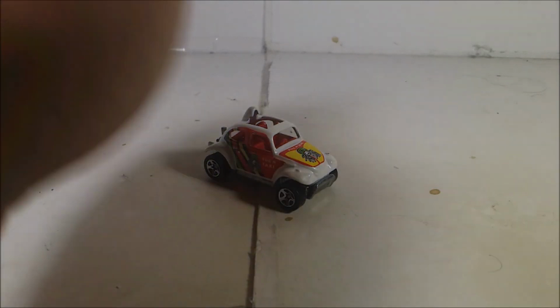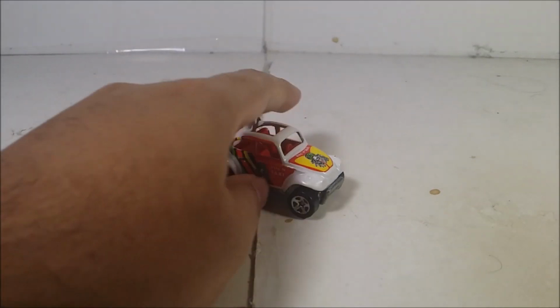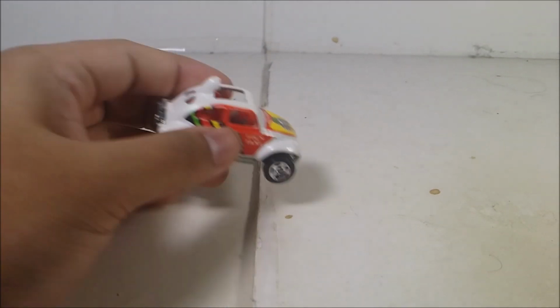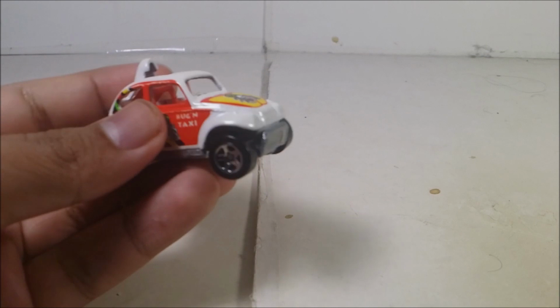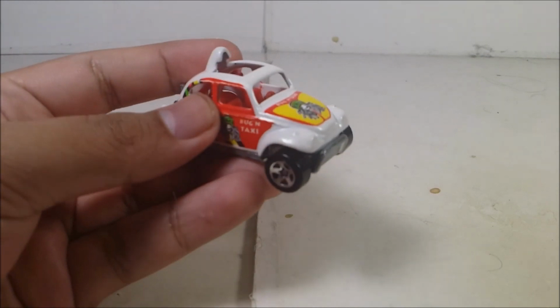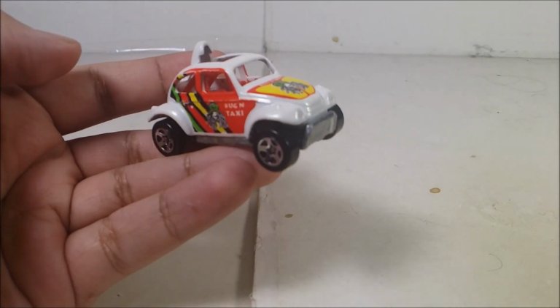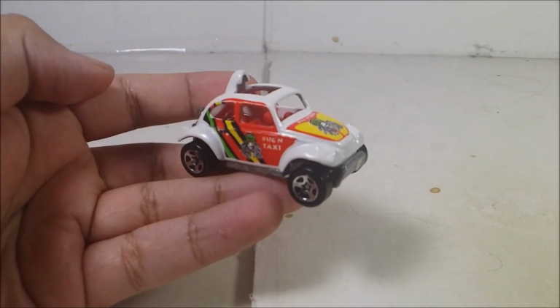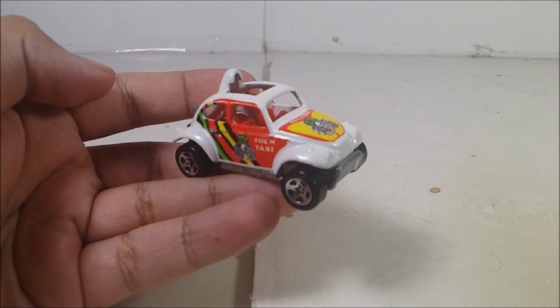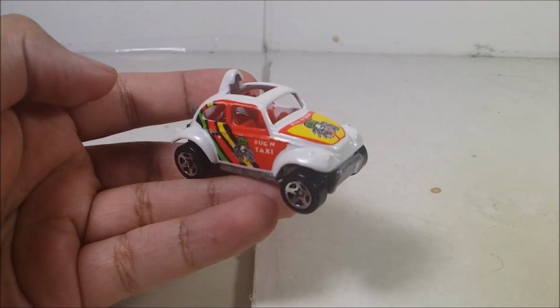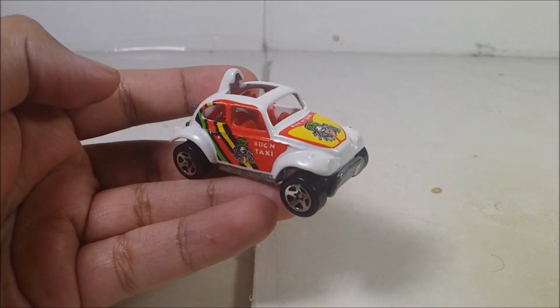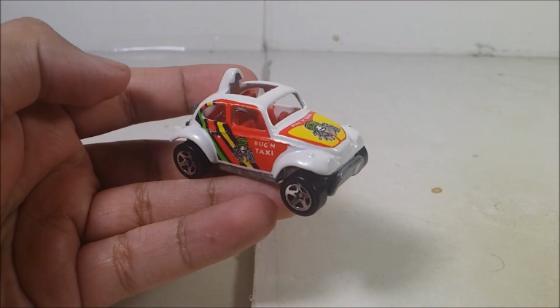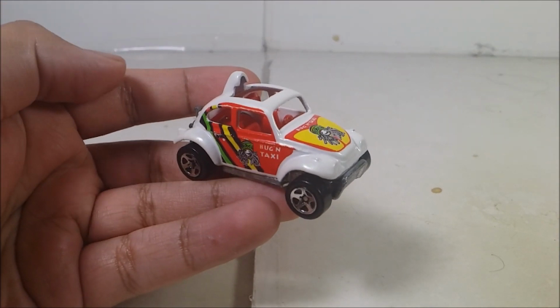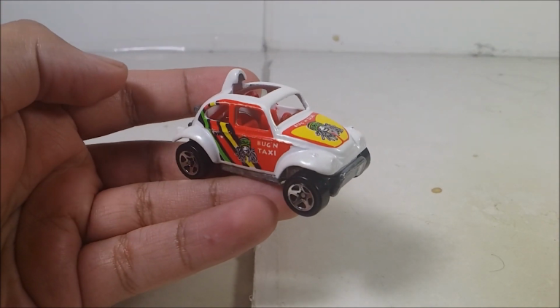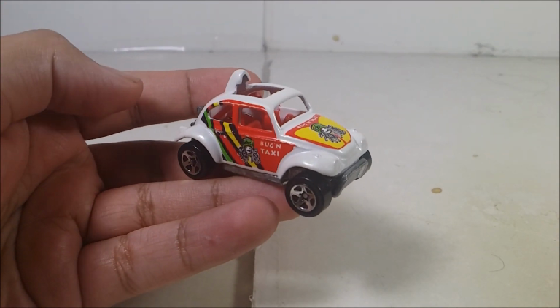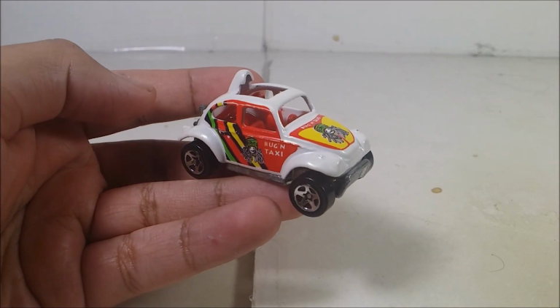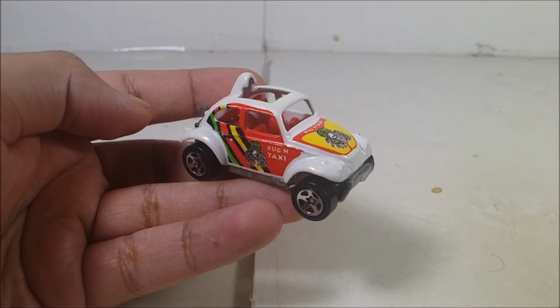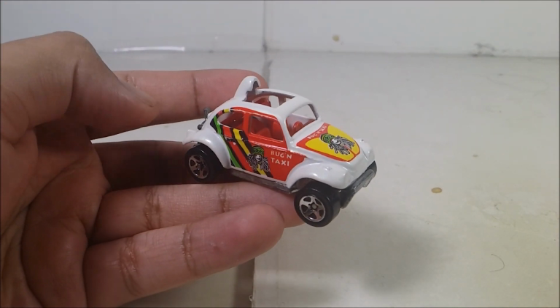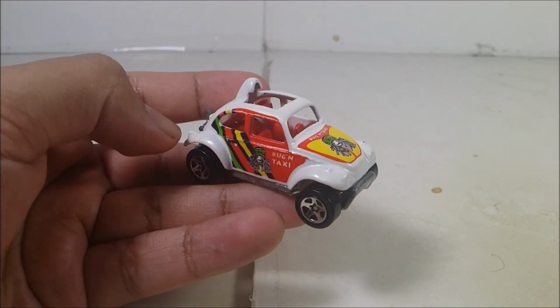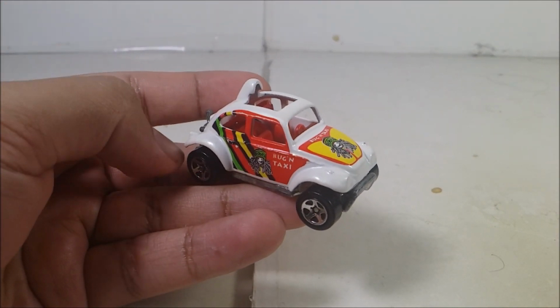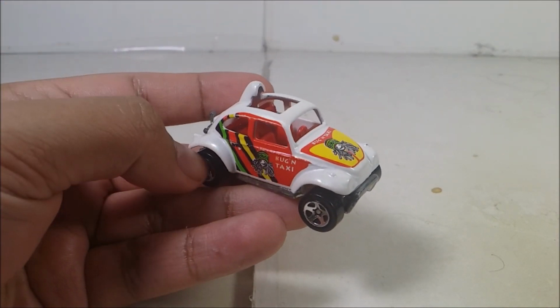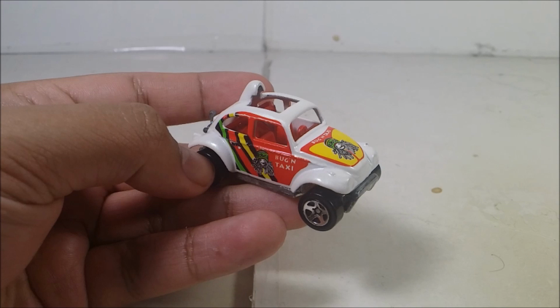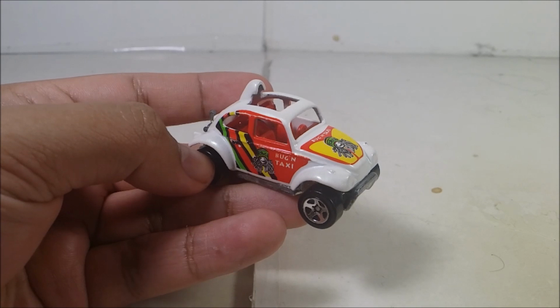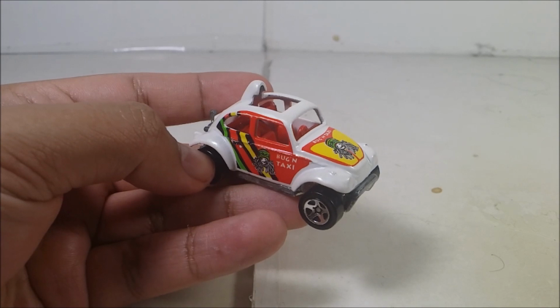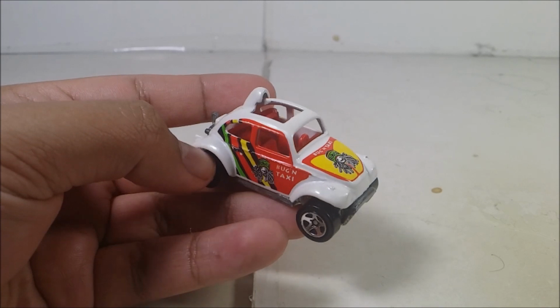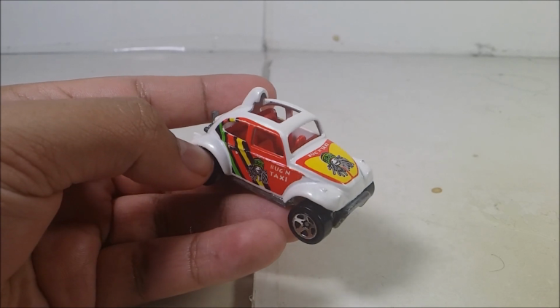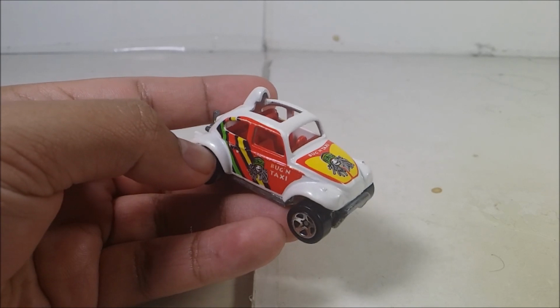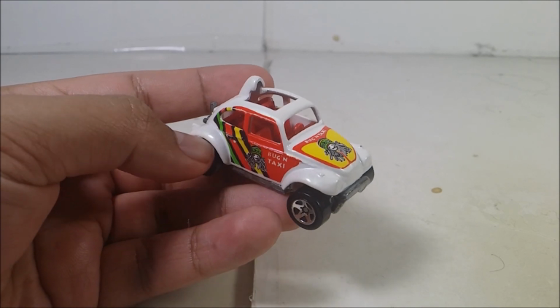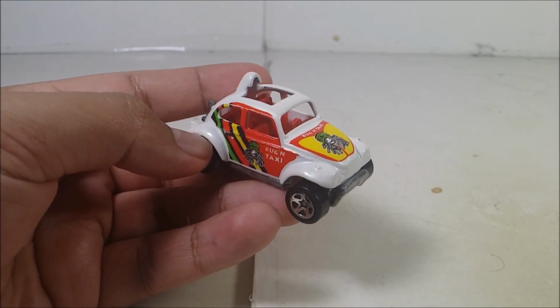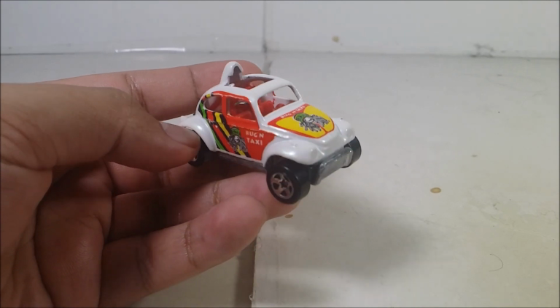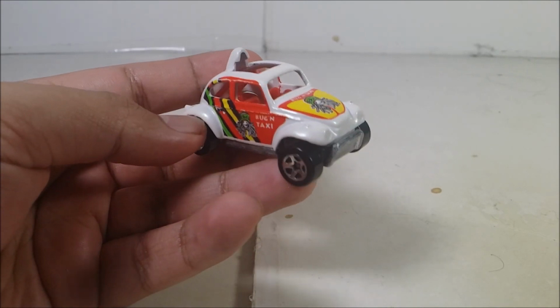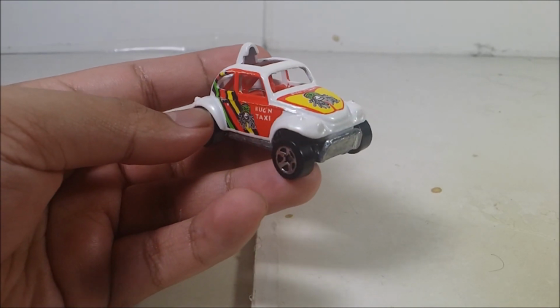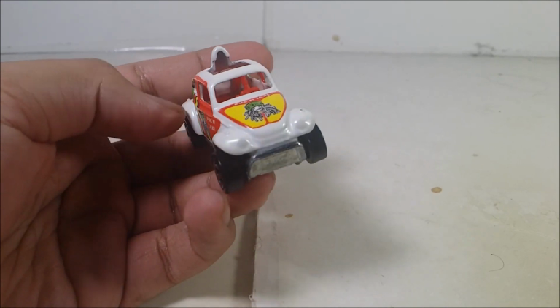So I've had this diecast for a very long time and I got it at a dollar store. It used to be close to my home, but it no longer exists and I do miss it a lot.